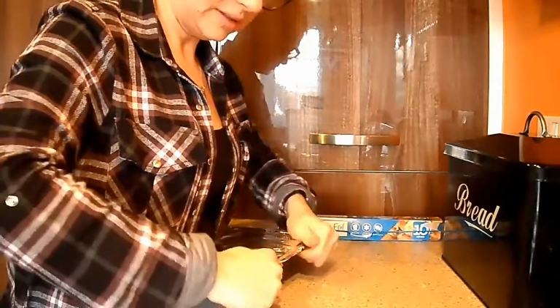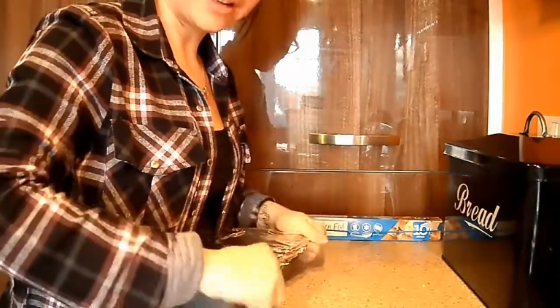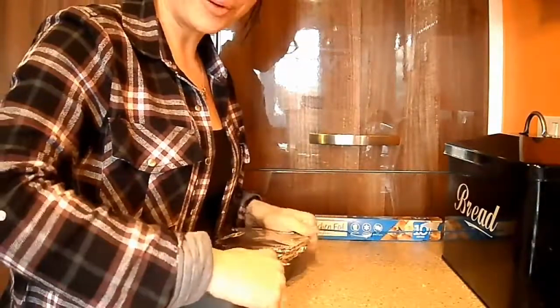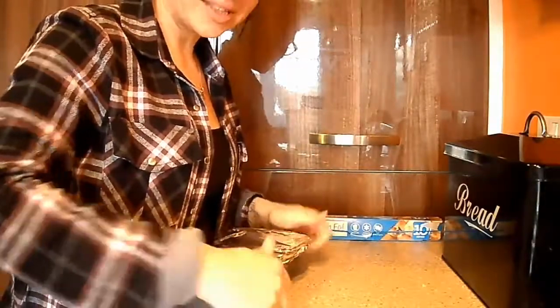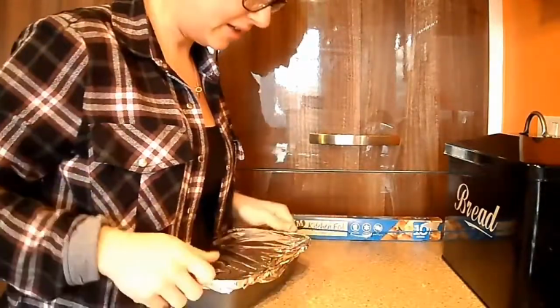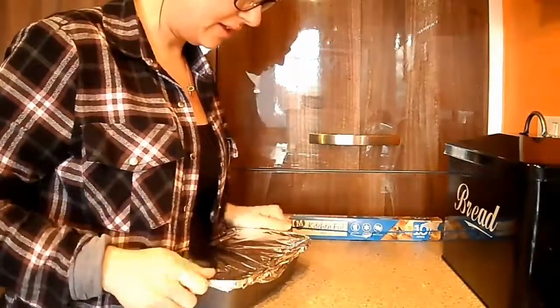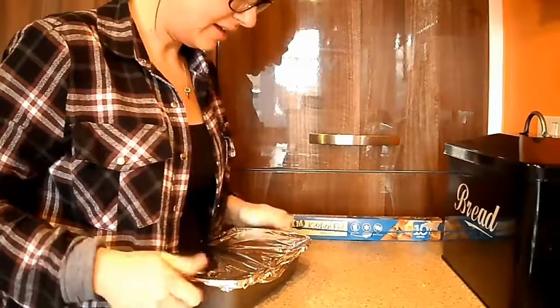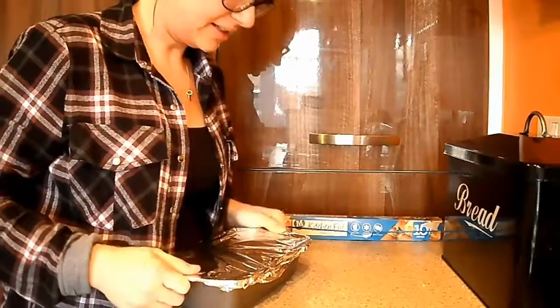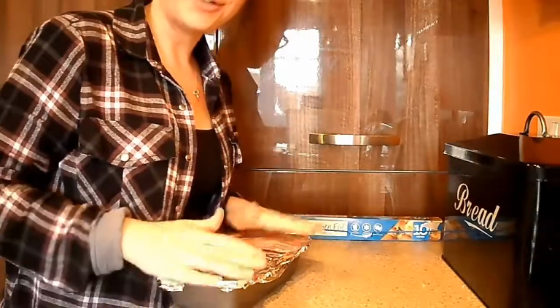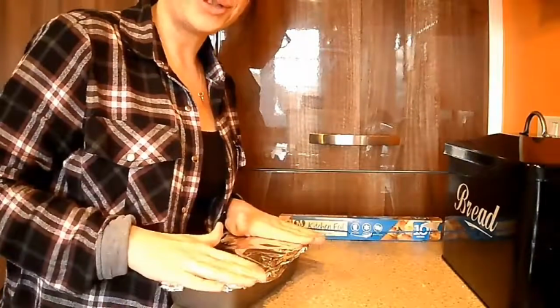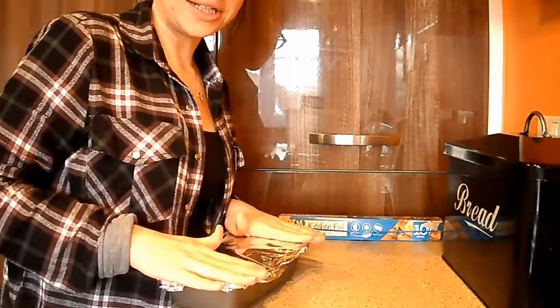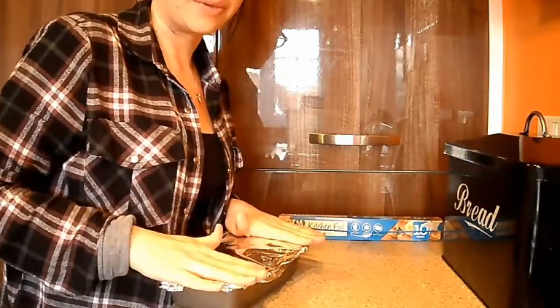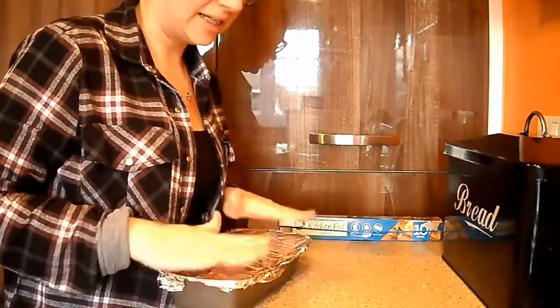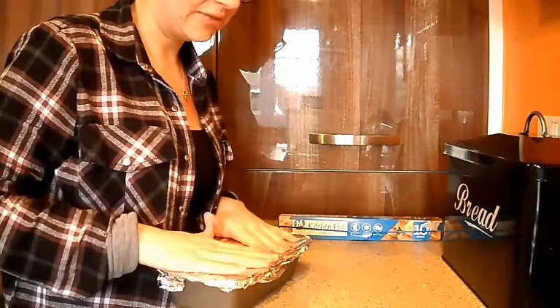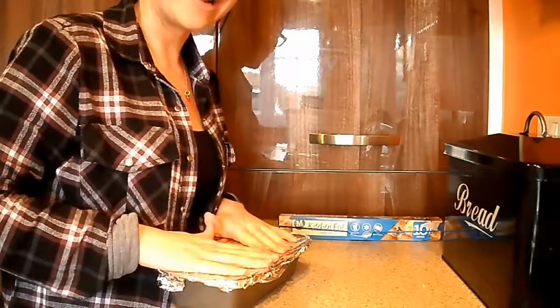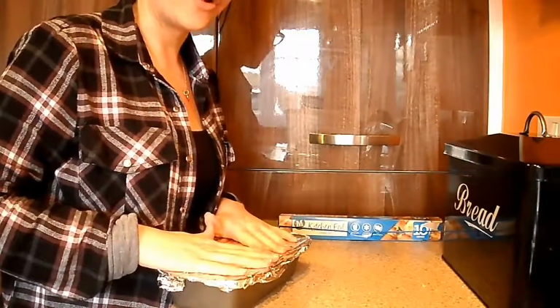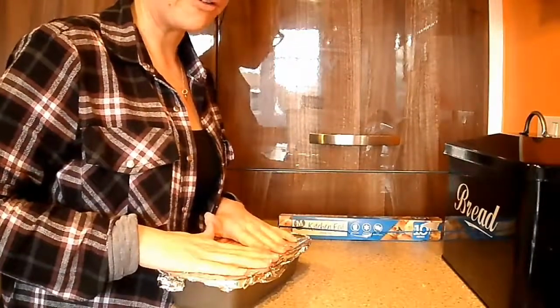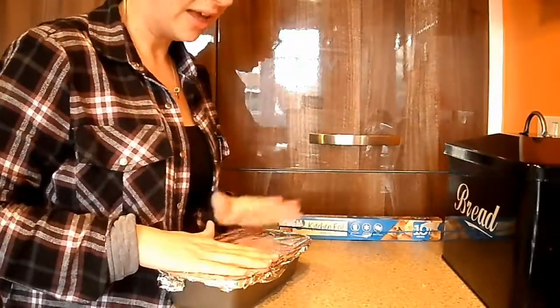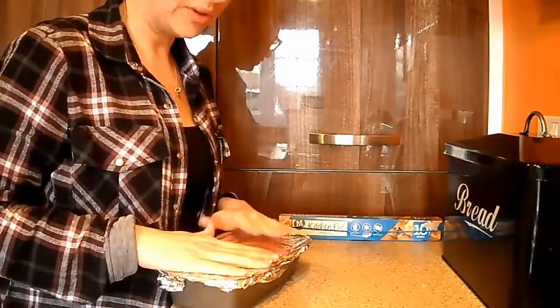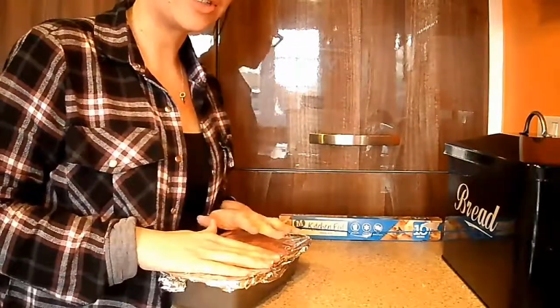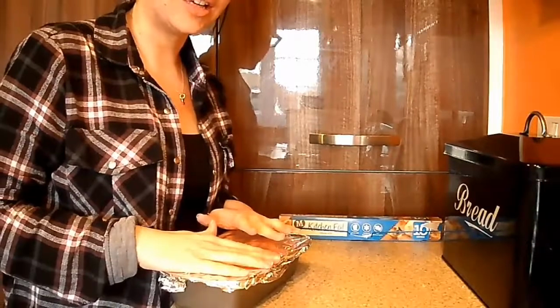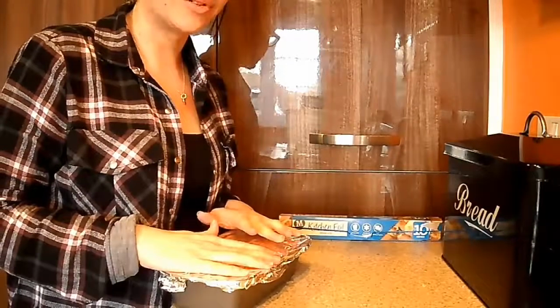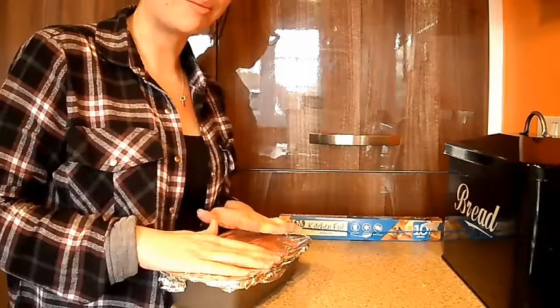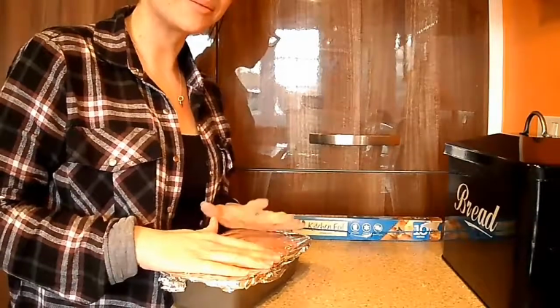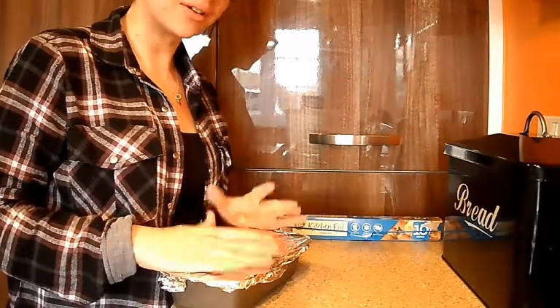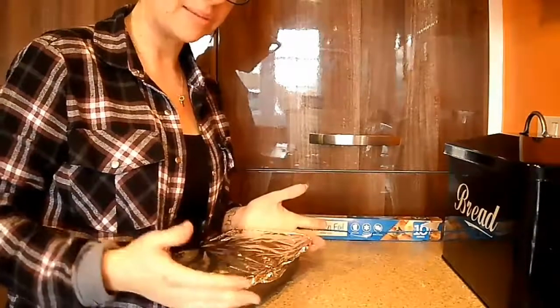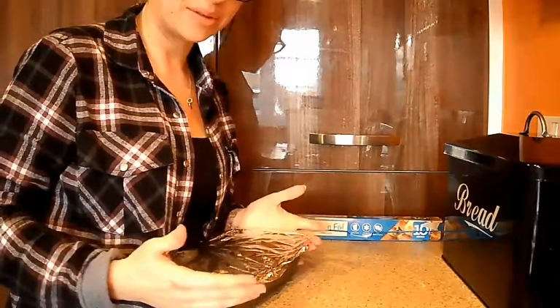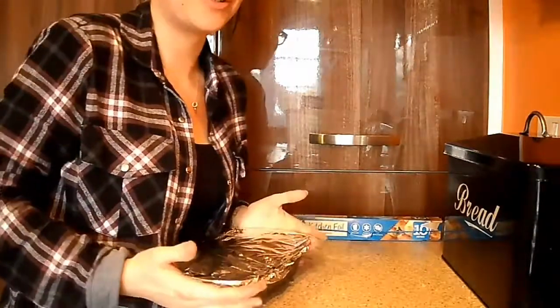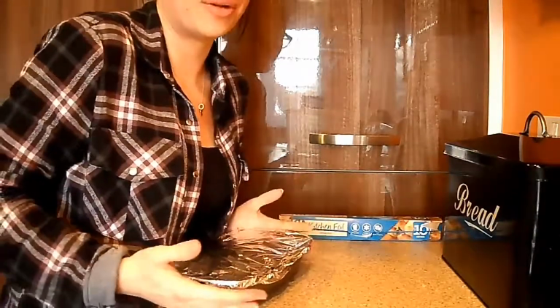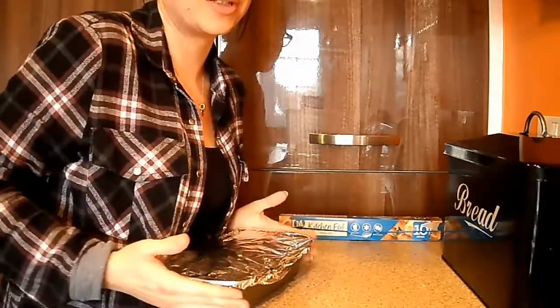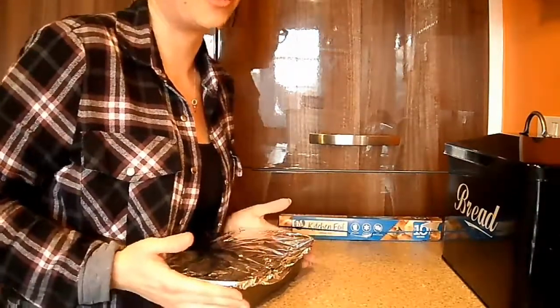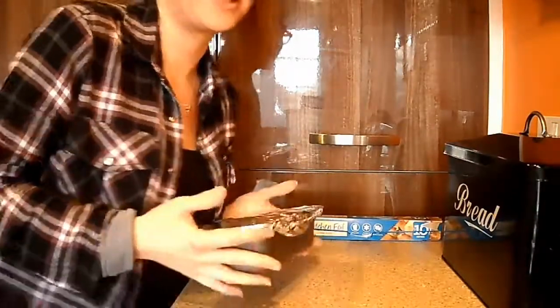Now we'll pop this into the oven — it's at 200 degrees, gas mark 6 — for an hour and a half. While this is cooking, I'm also going to prepare some garlicky baby potatoes to be roasted to go with this.